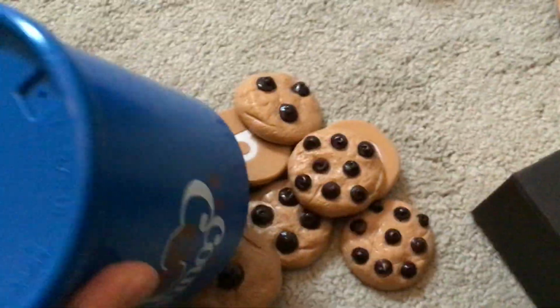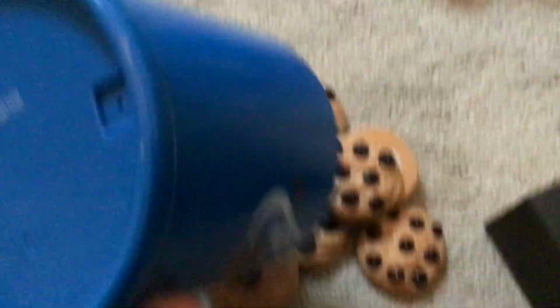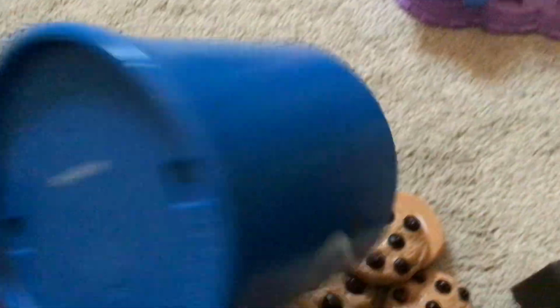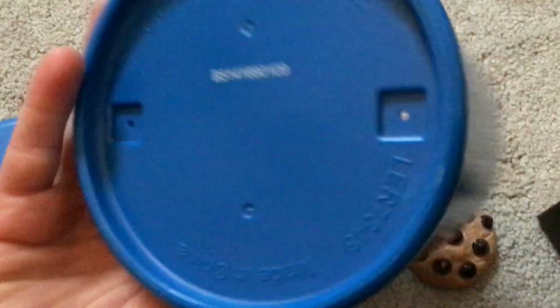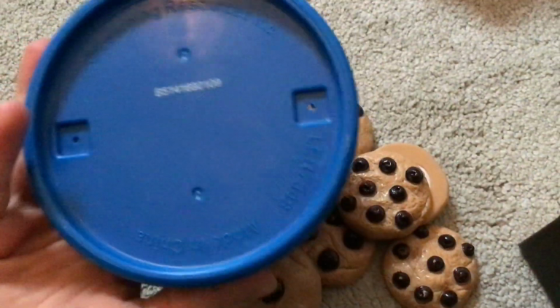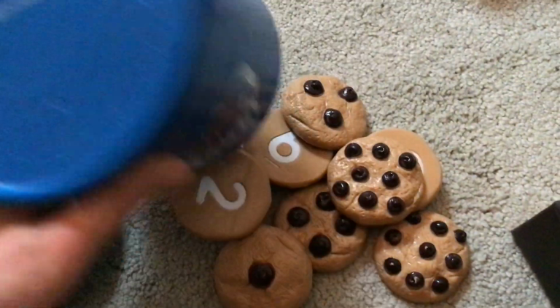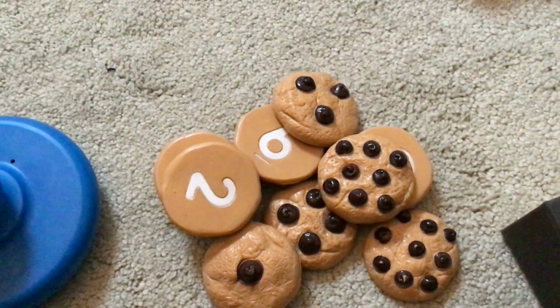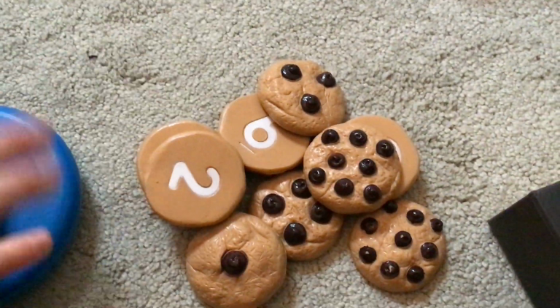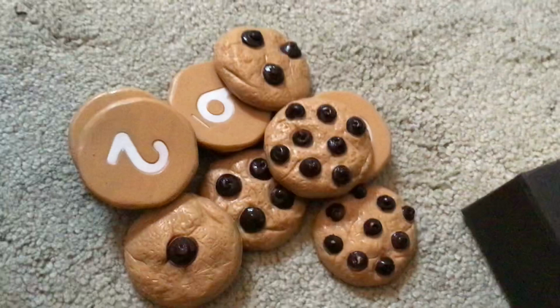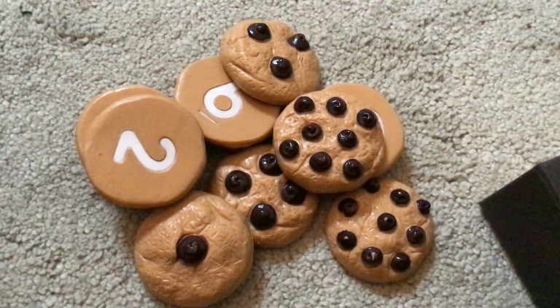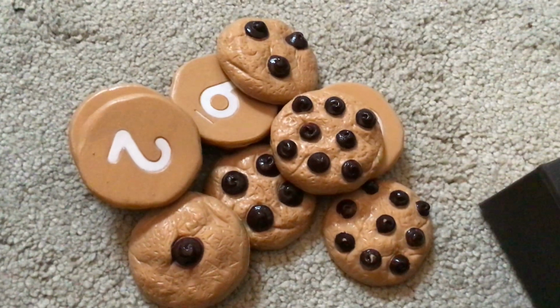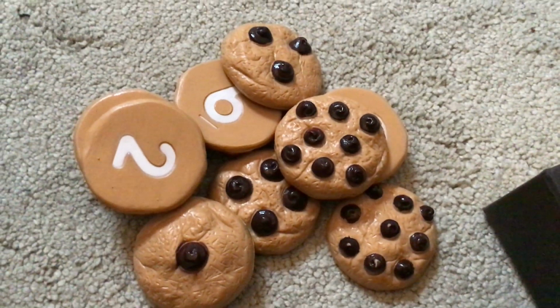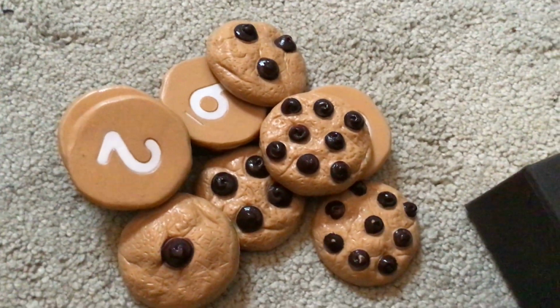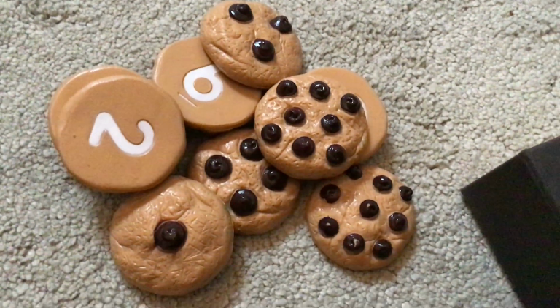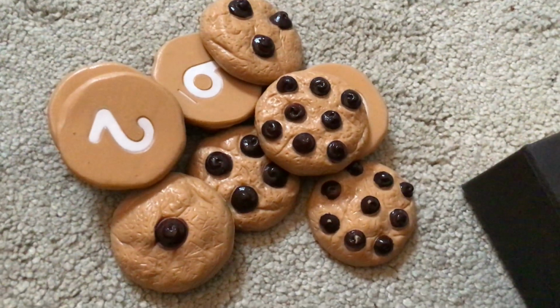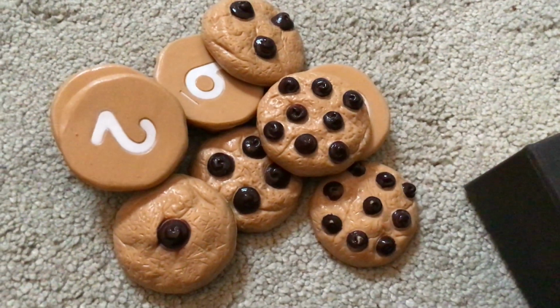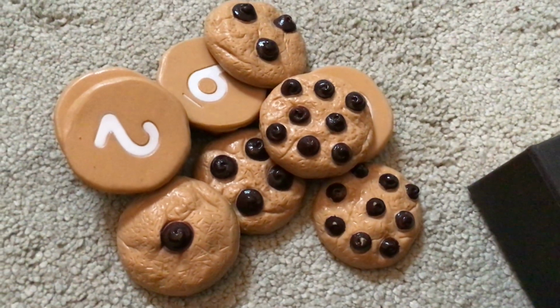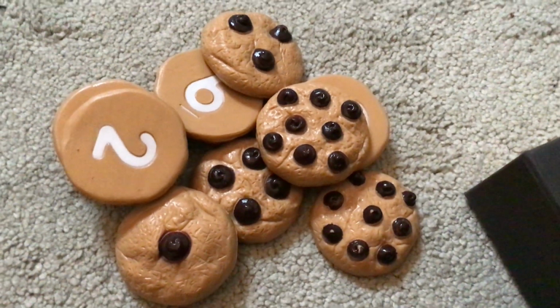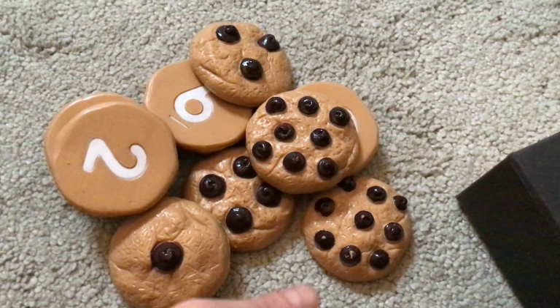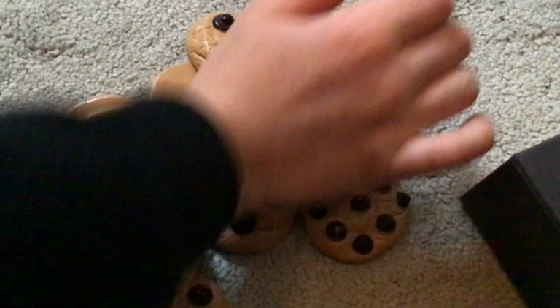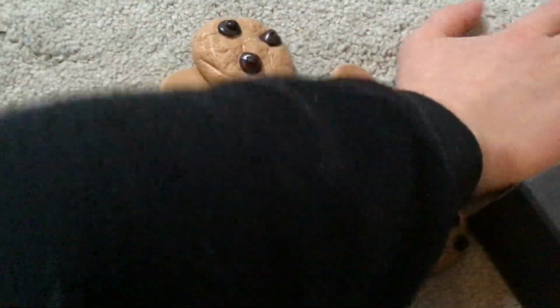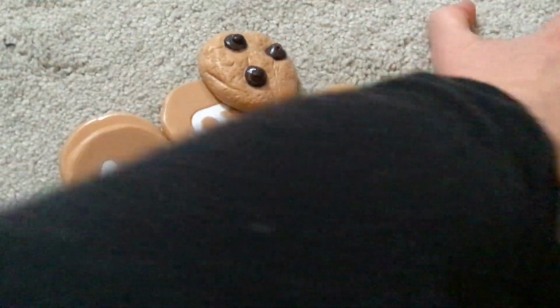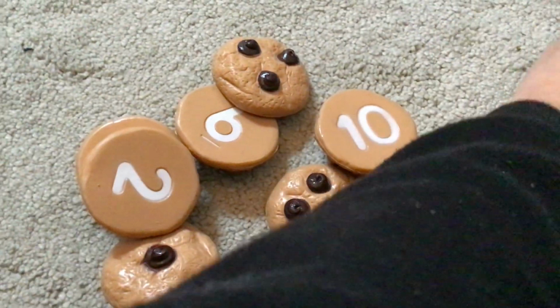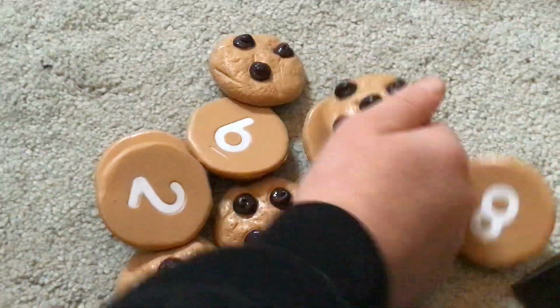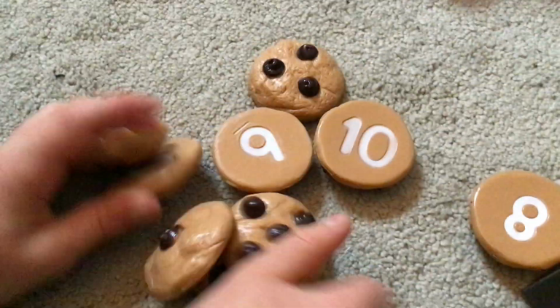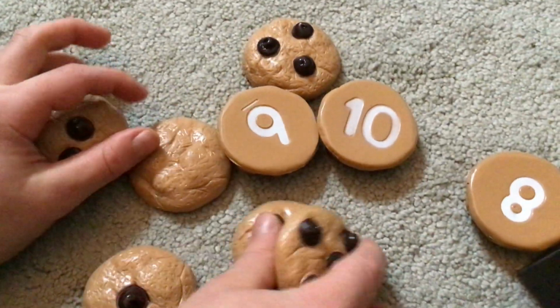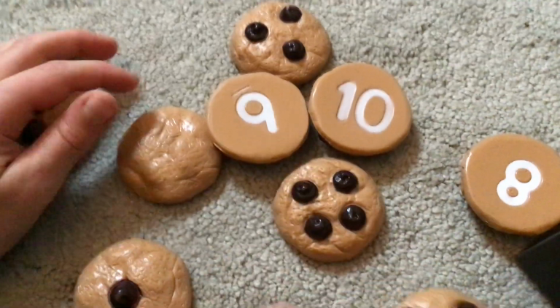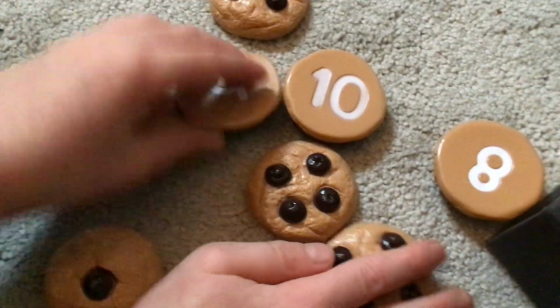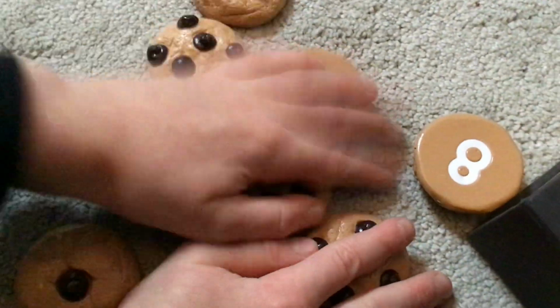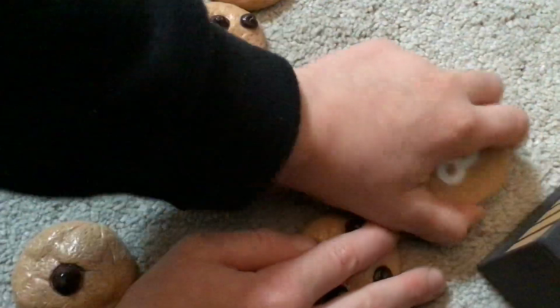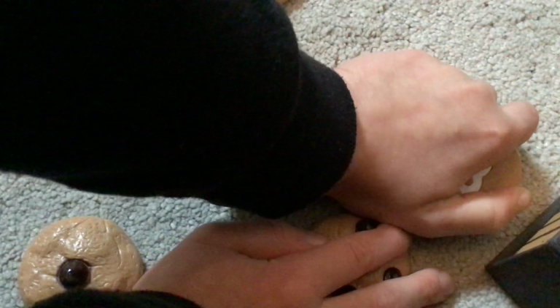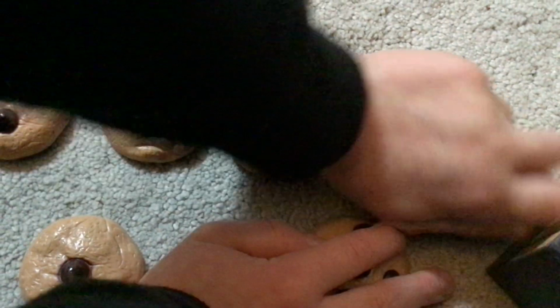So counting cookies are cookies with numbers on. And also, the chopped chips are the same as the number on the back. Let's have a look. We love numbers here, so it's one of our fave toys.